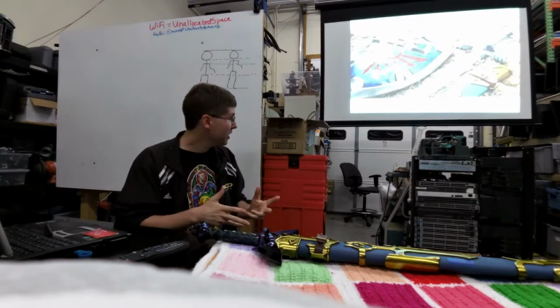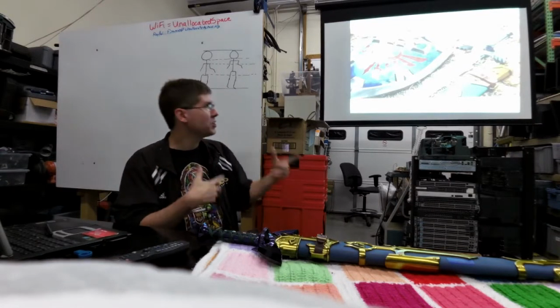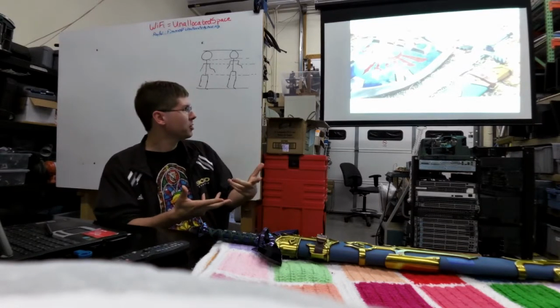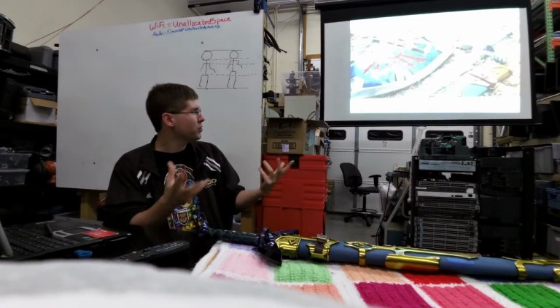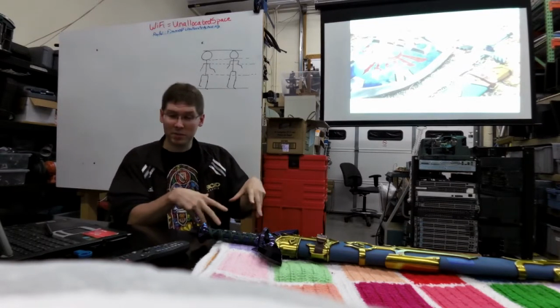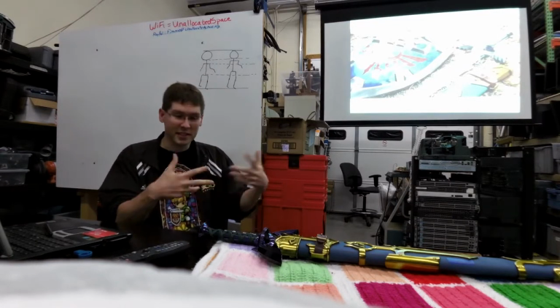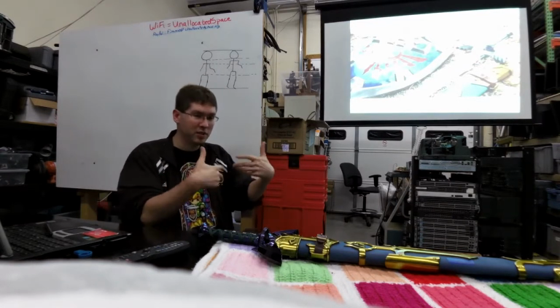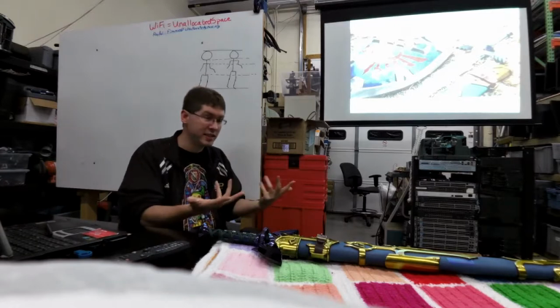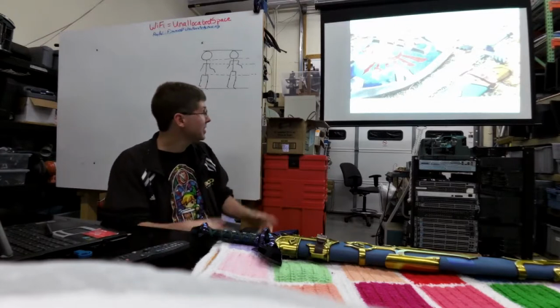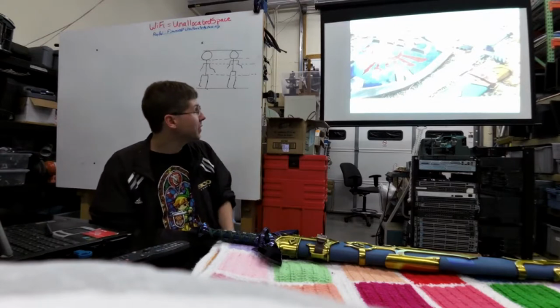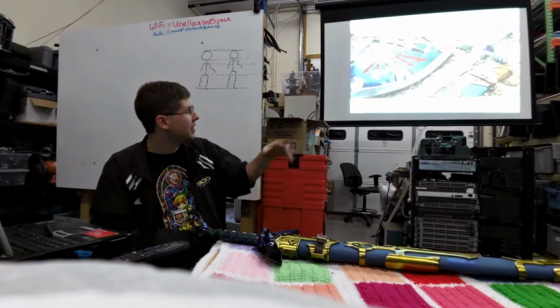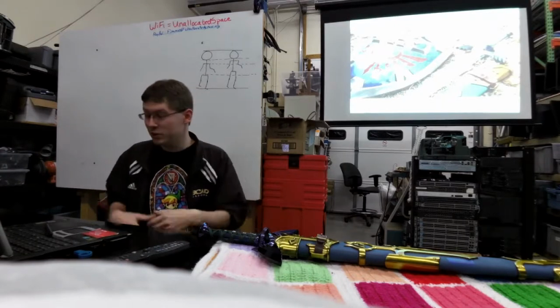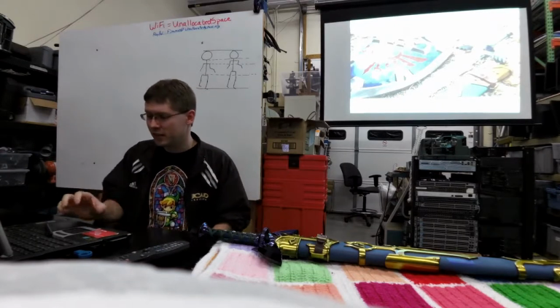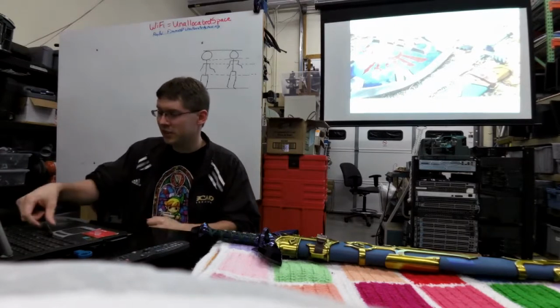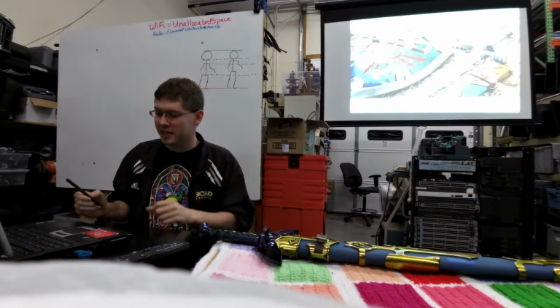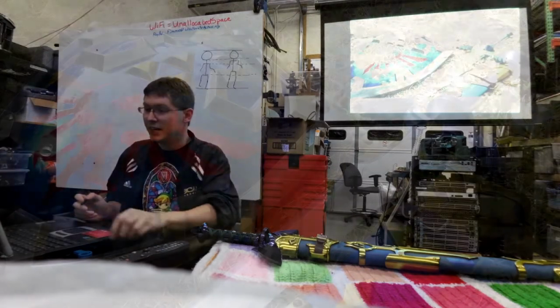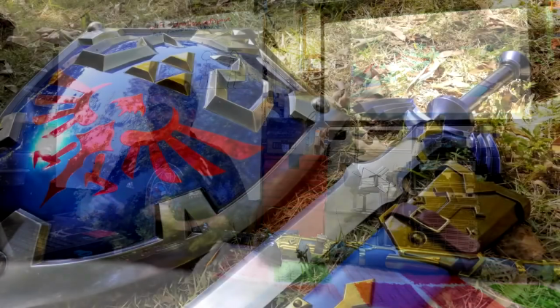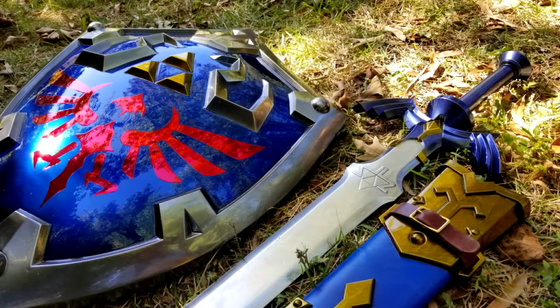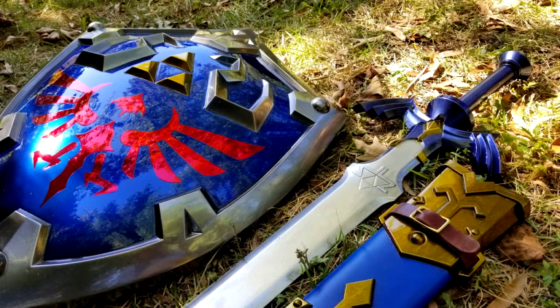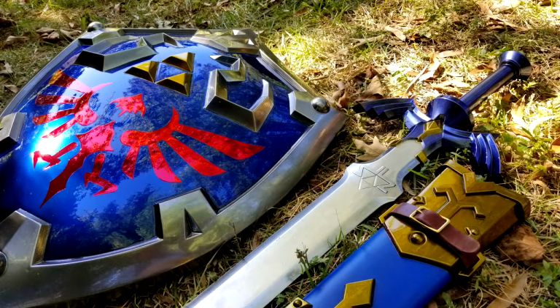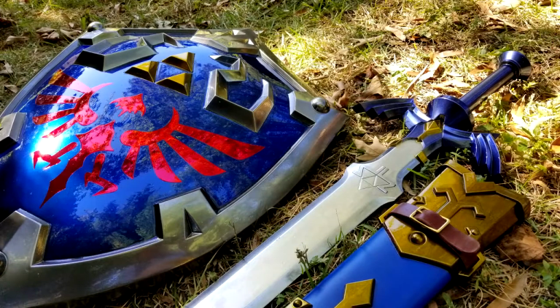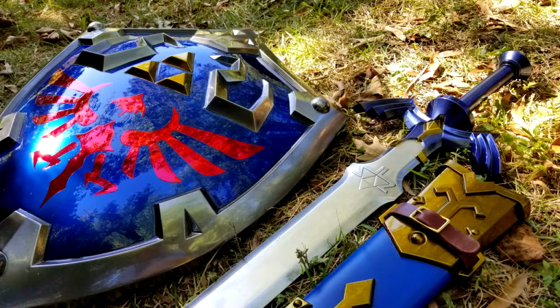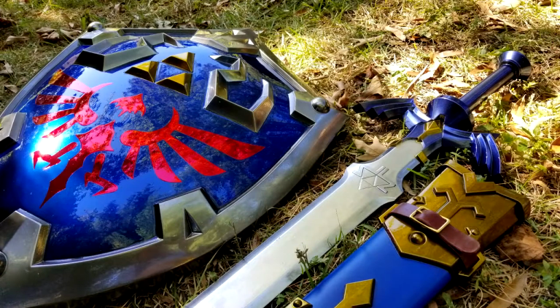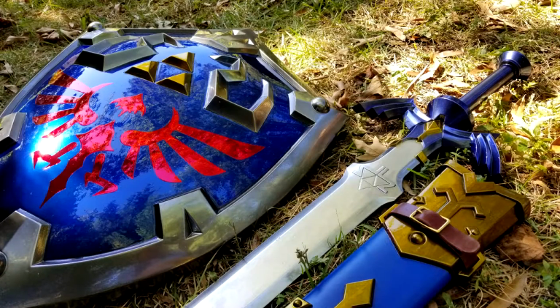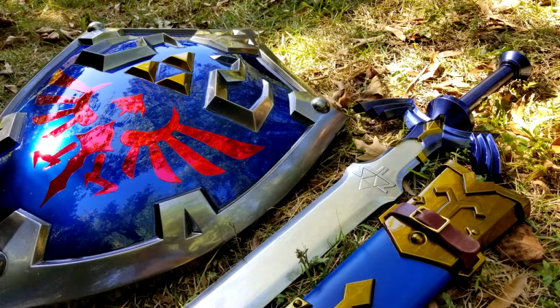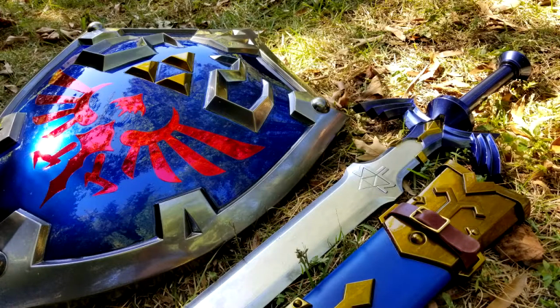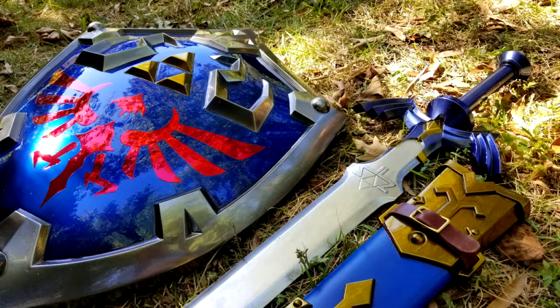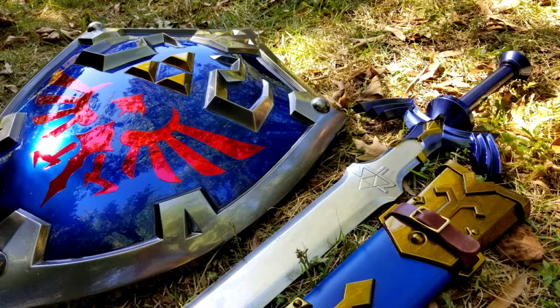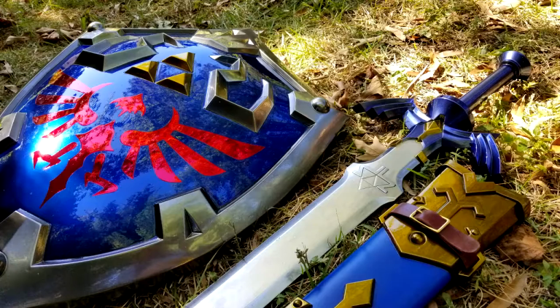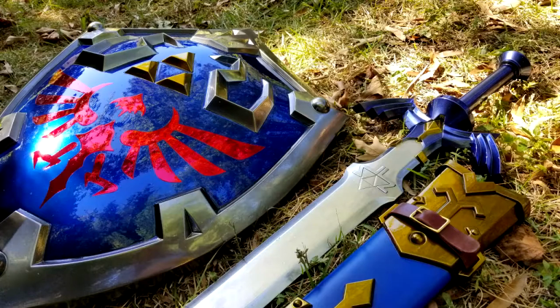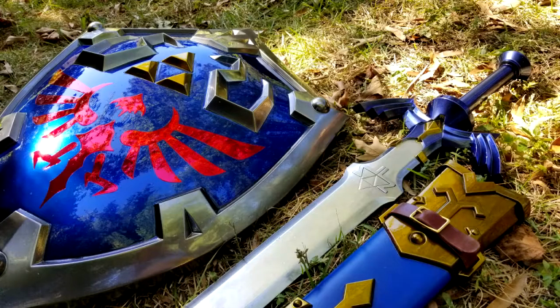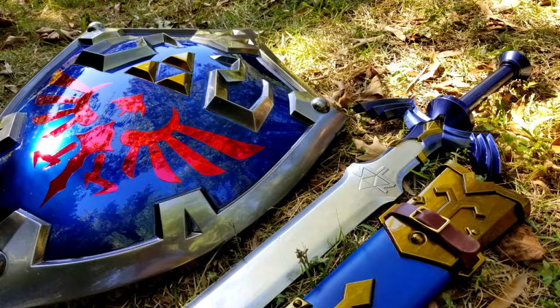Originally I used fiberglass — hence the name Fiberglass Blades, which is my site — but I've been using regular casting resin since then. Here's kind of what they look like on the finished scale, and I'll start over with the pictures to show how it got to that point.